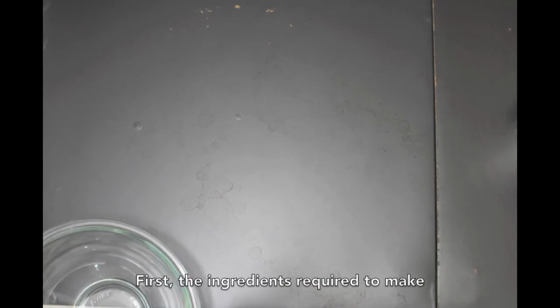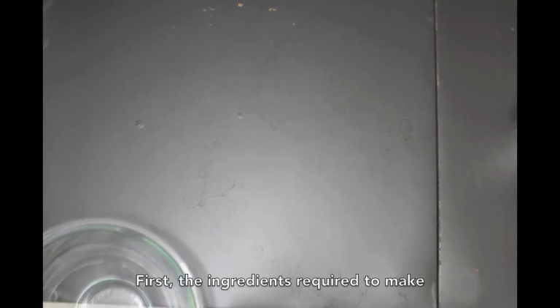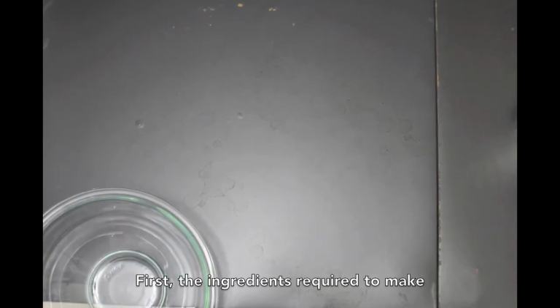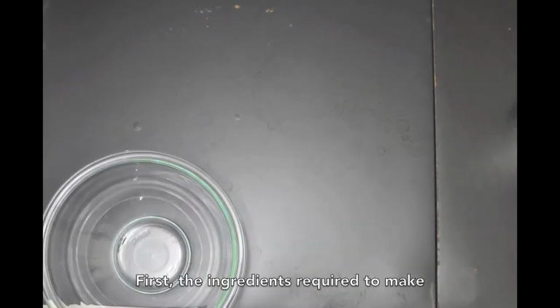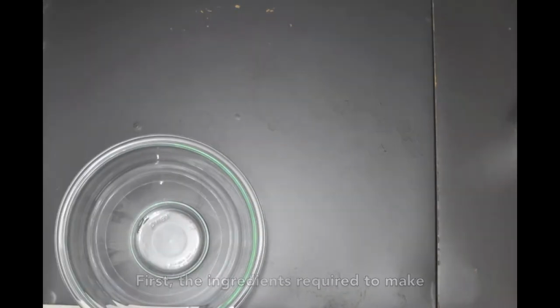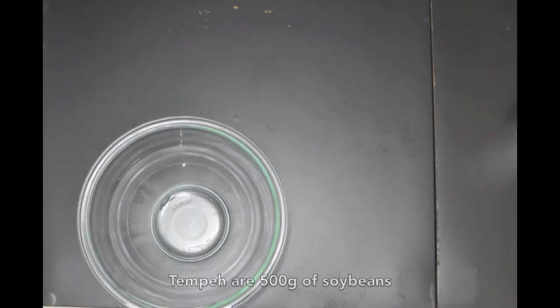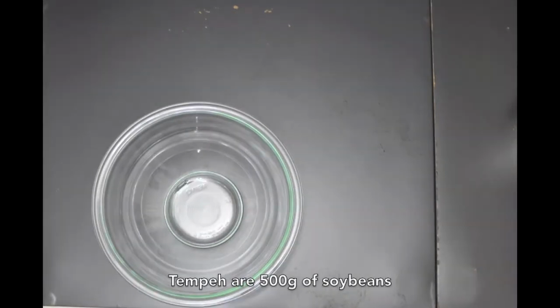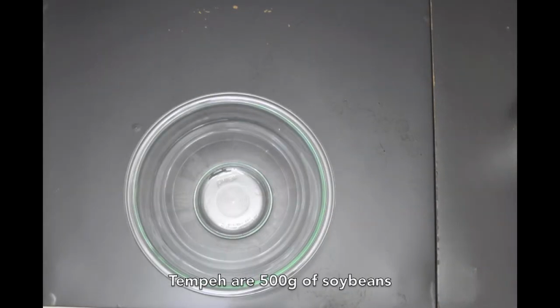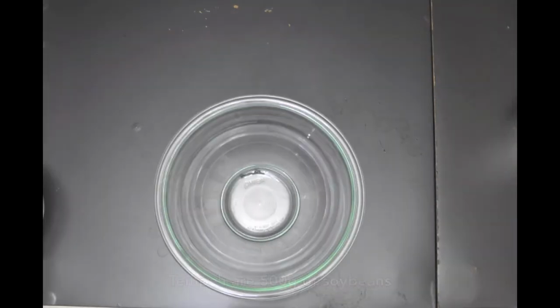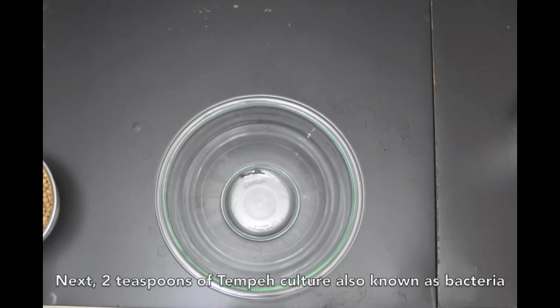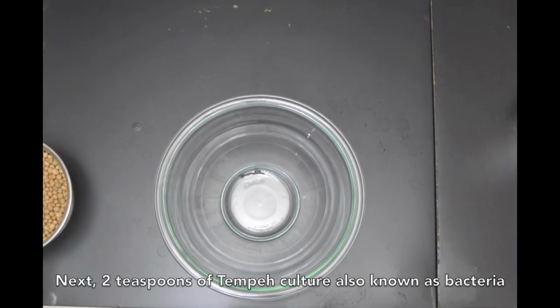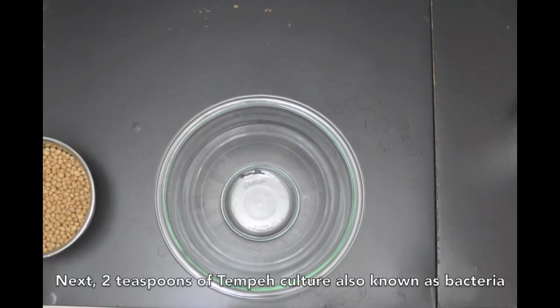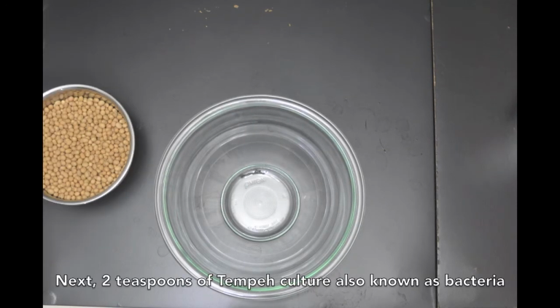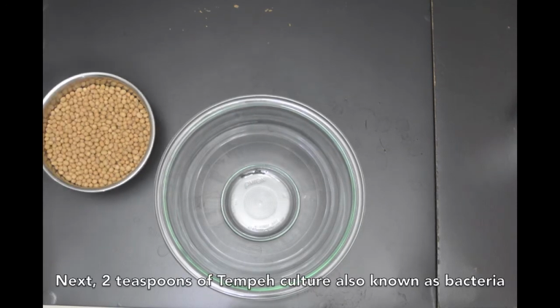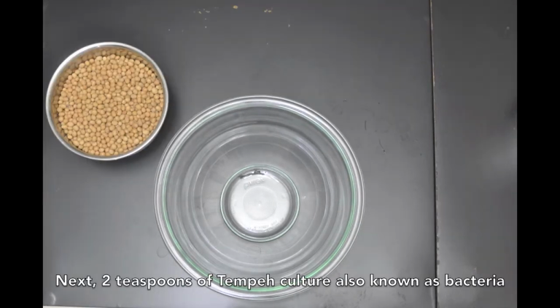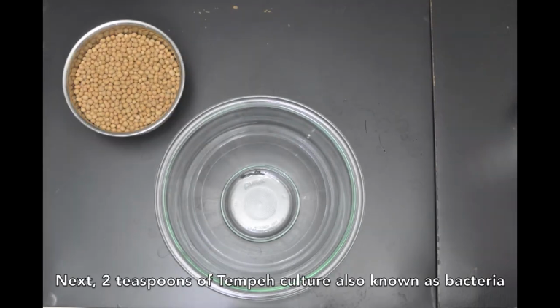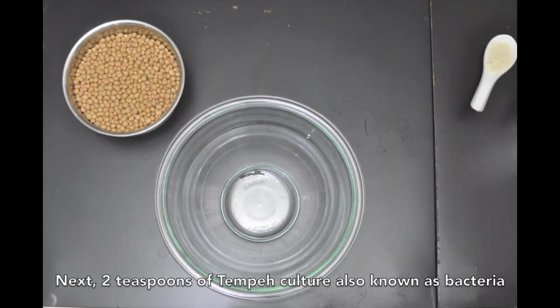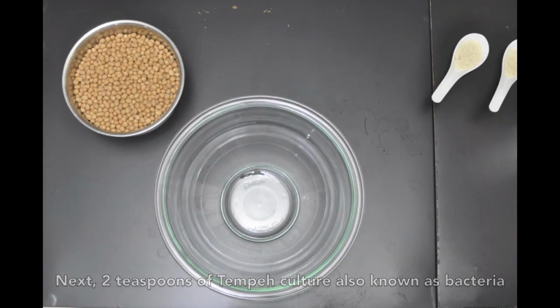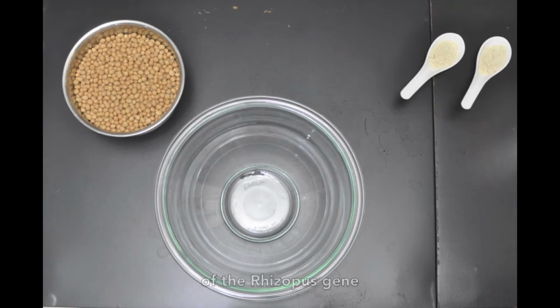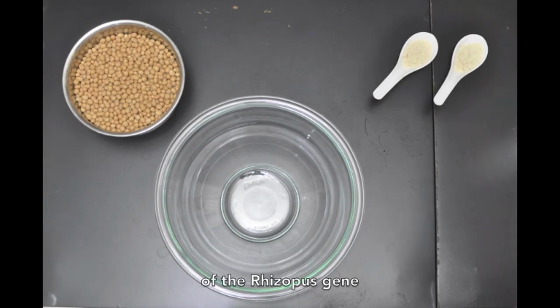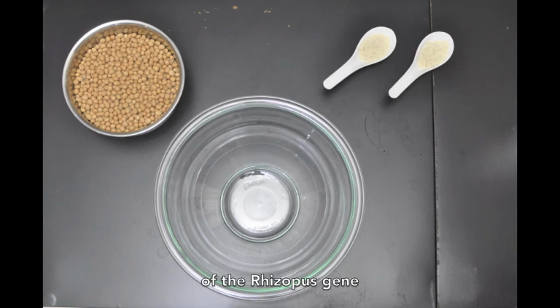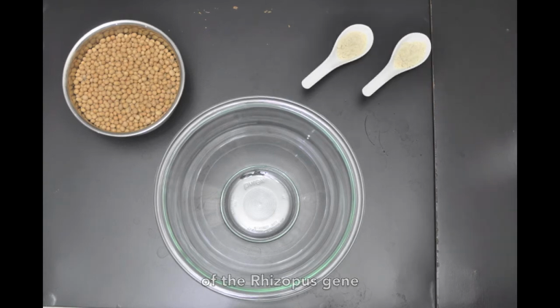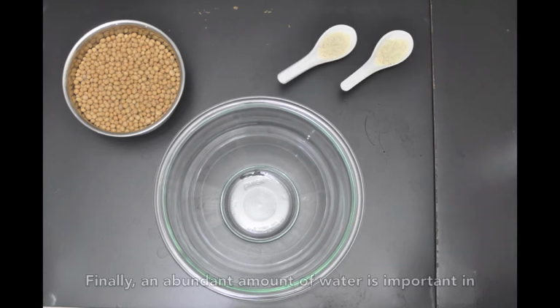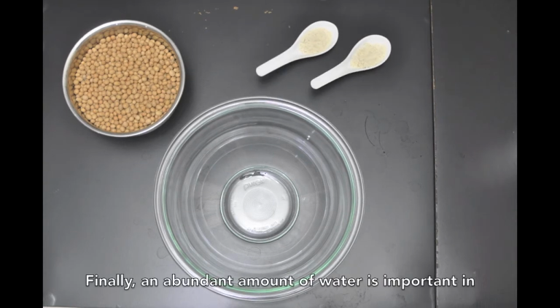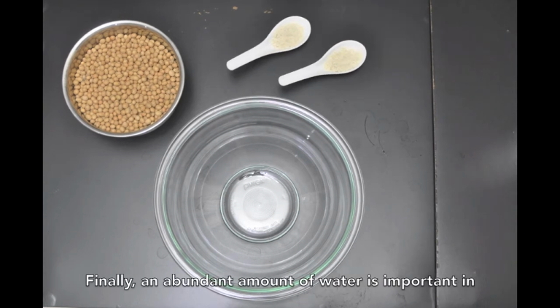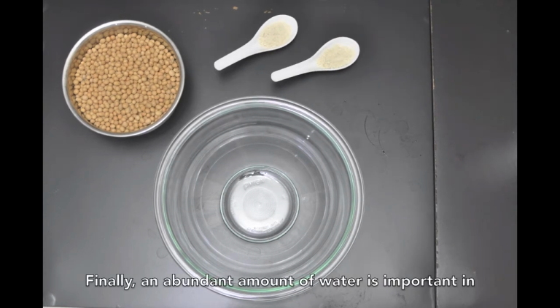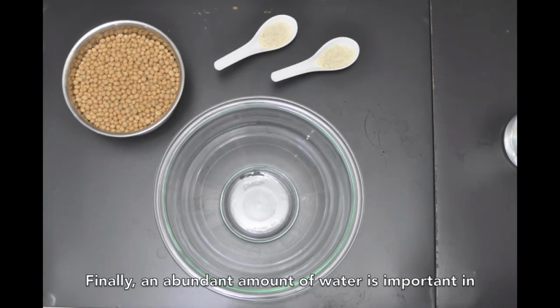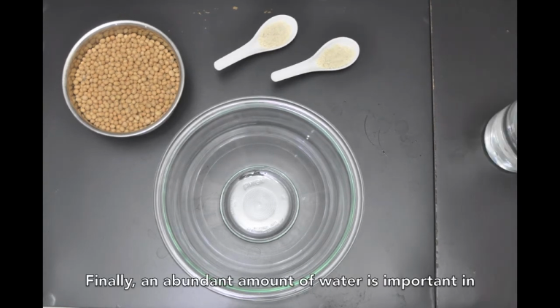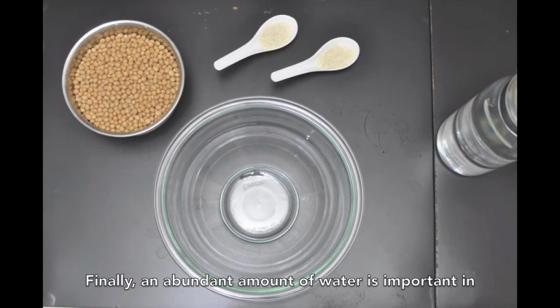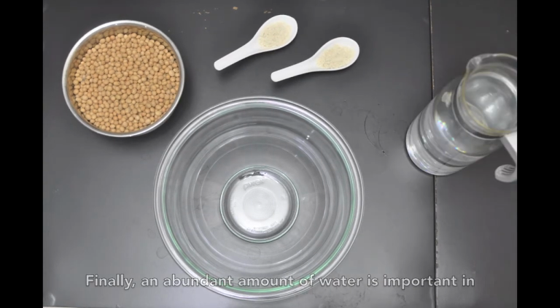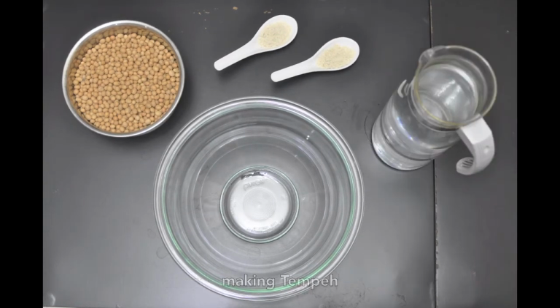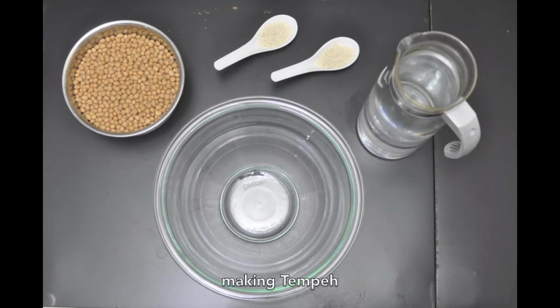The ingredients required to make tempeh are 500 grams of soybean, 2 teaspoons of tempeh culture, also known as bacteria of the Rhizopus genus, and an abundant amount of water.